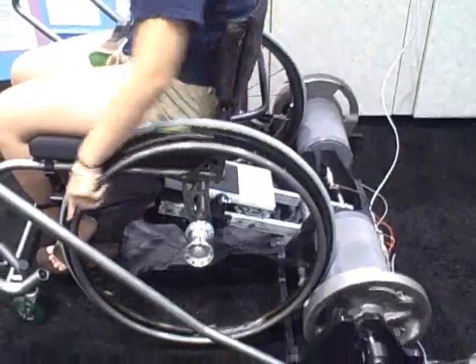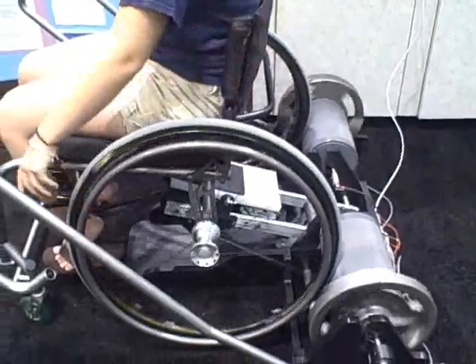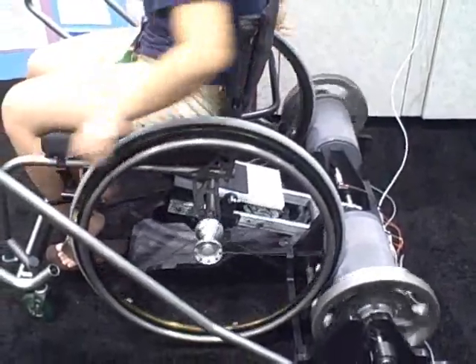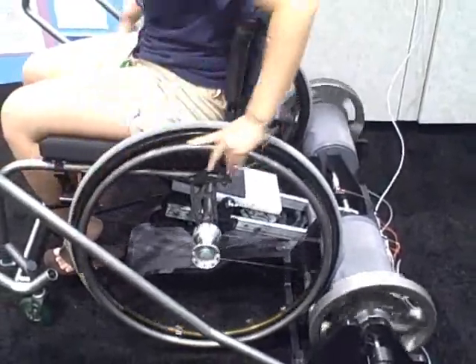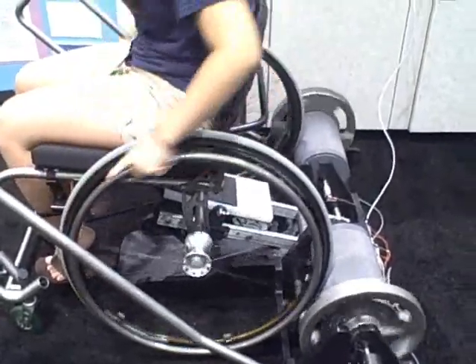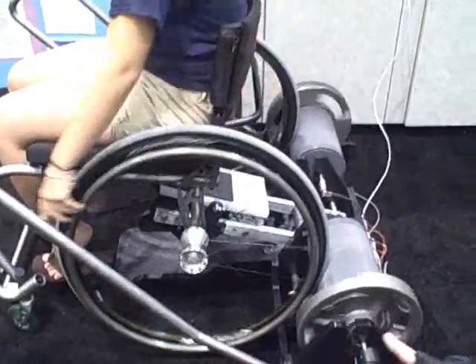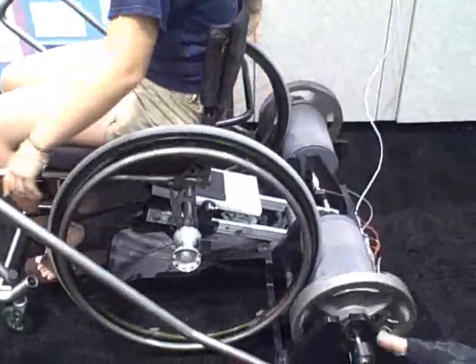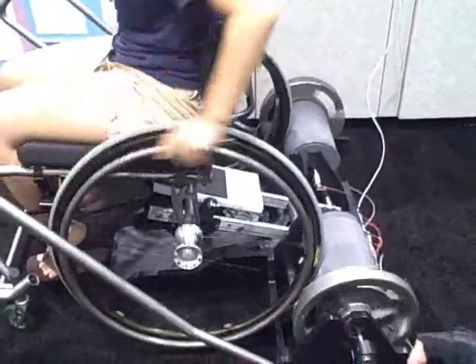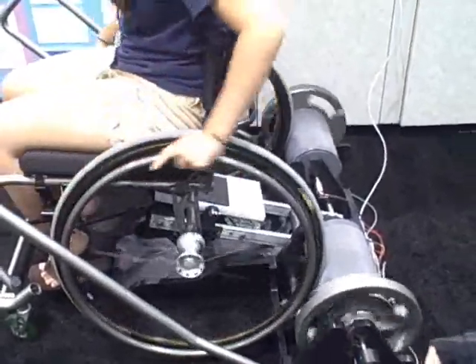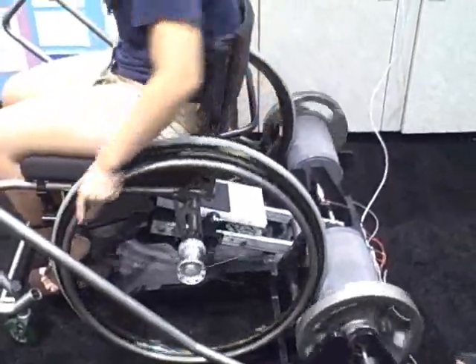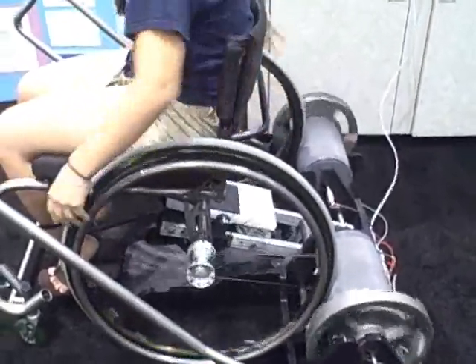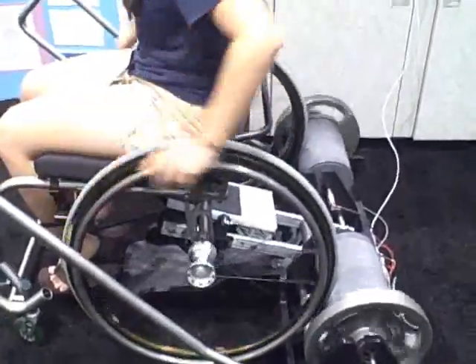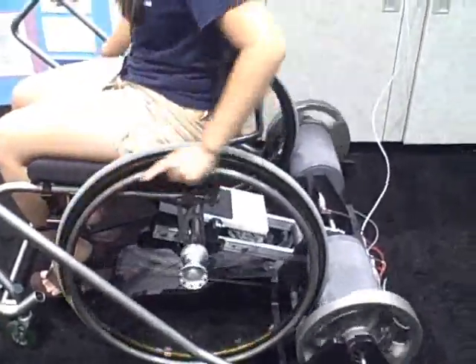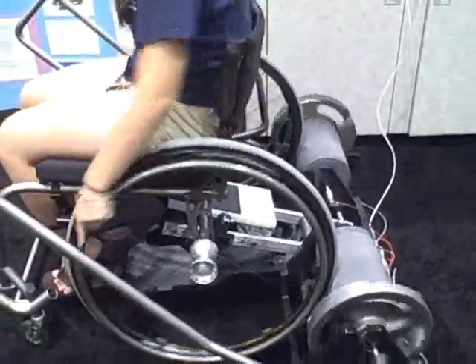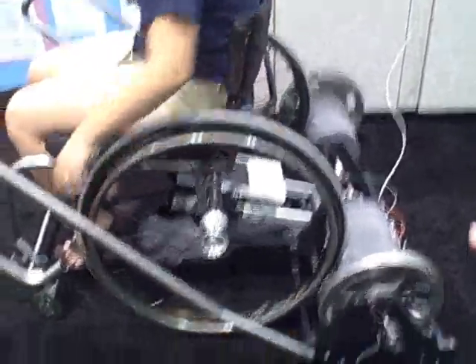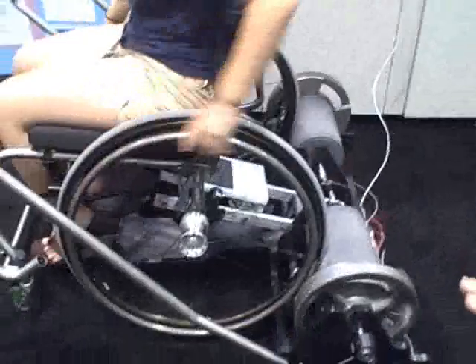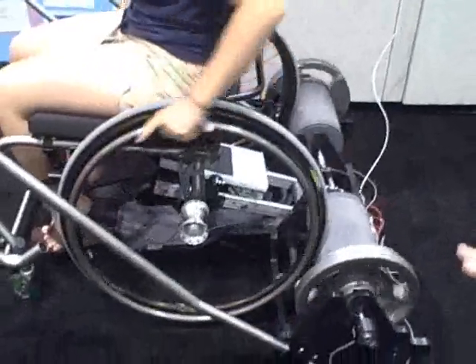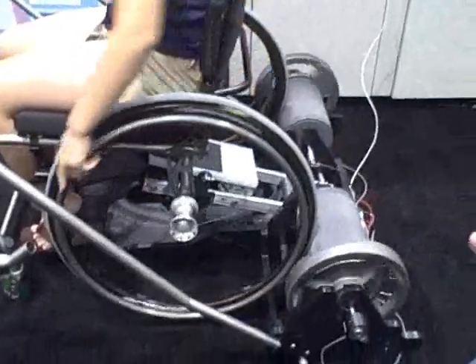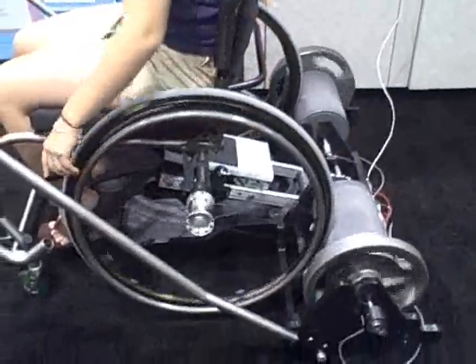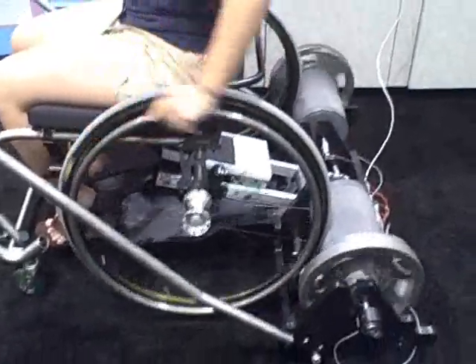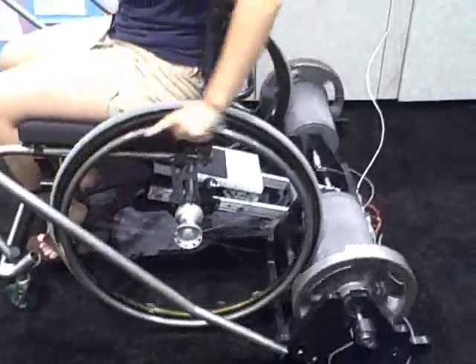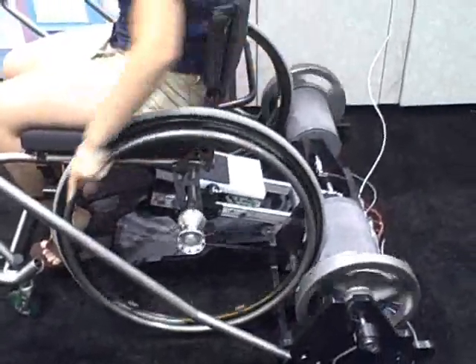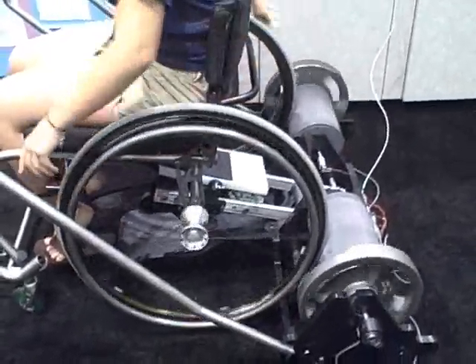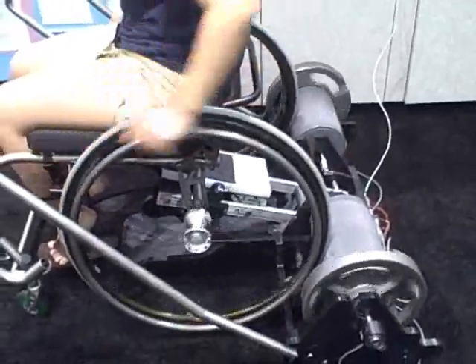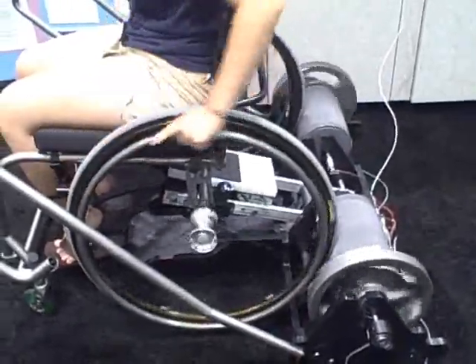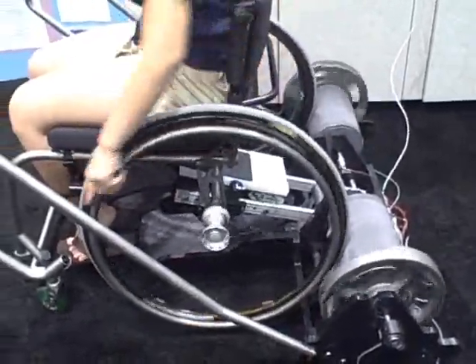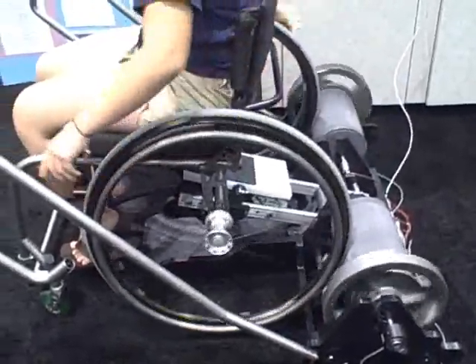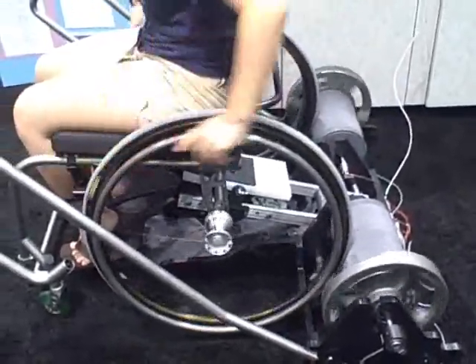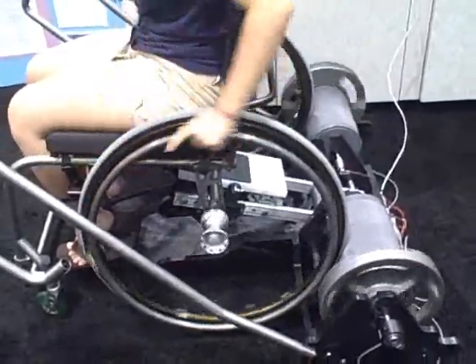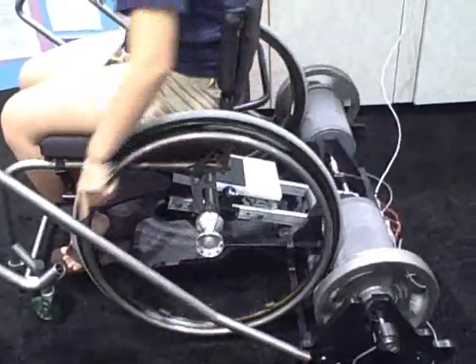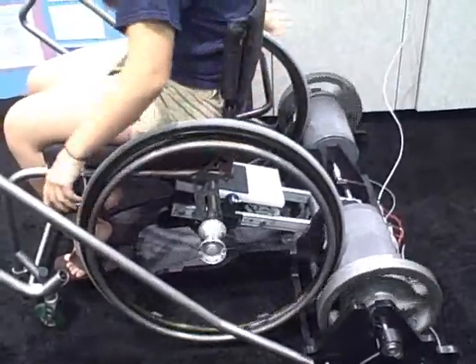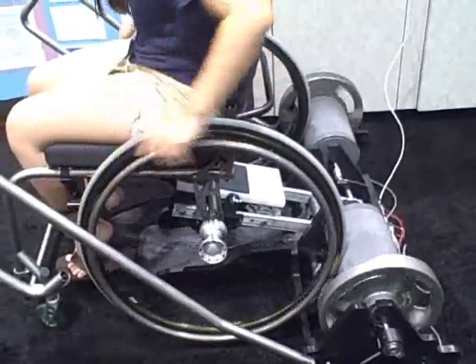You're only about an inch off the ground. Even if you fell, you're only going an inch. There's a slight inclination, but it's negative. We're rotating weights.